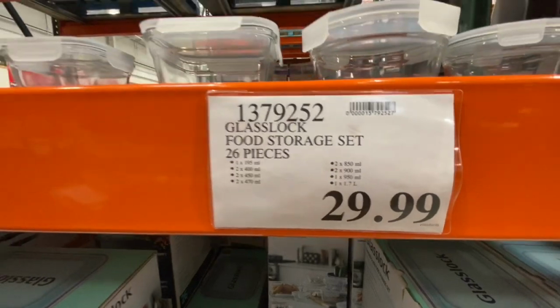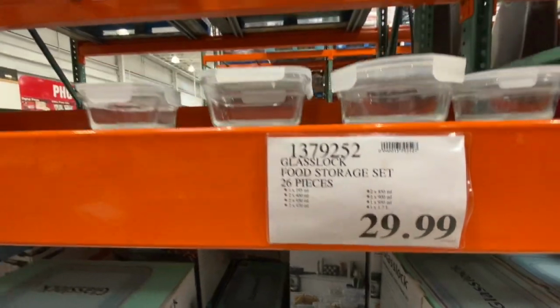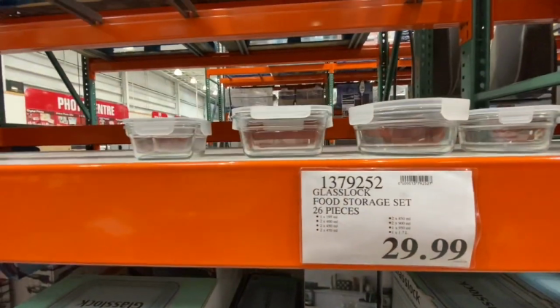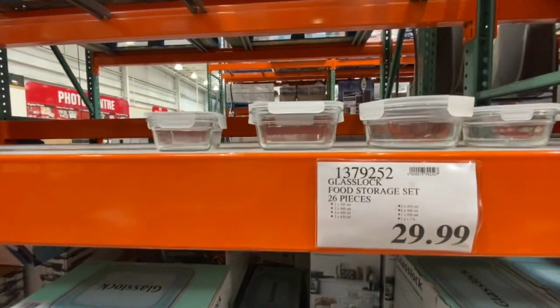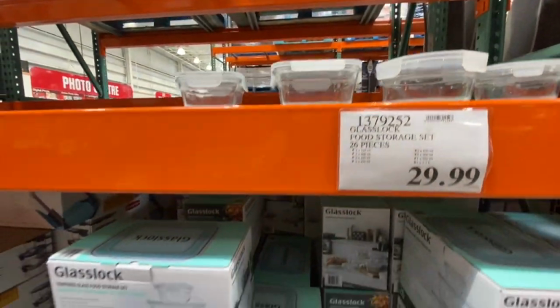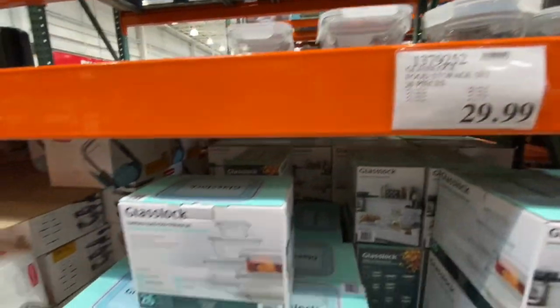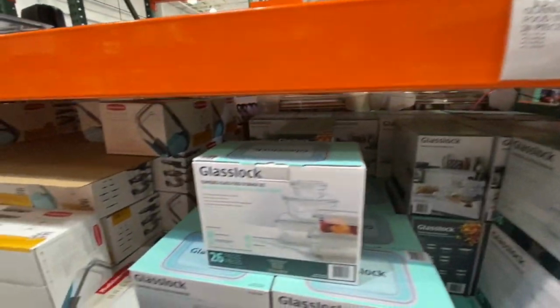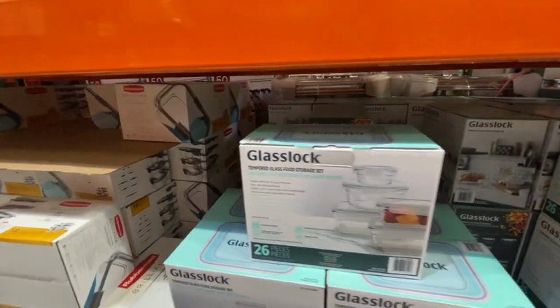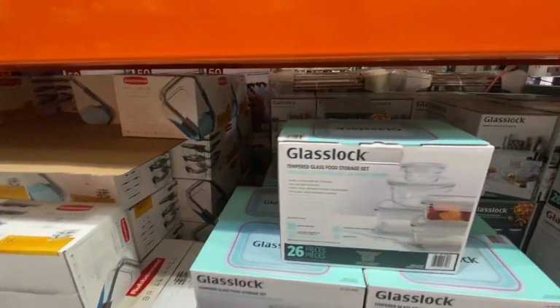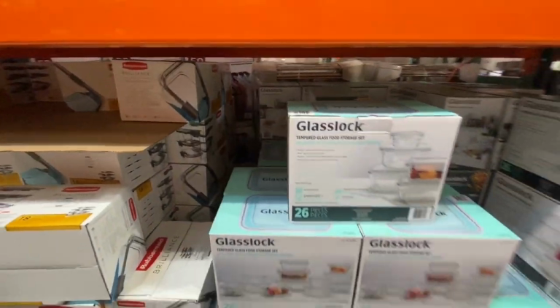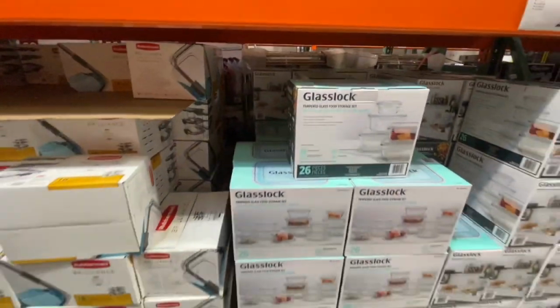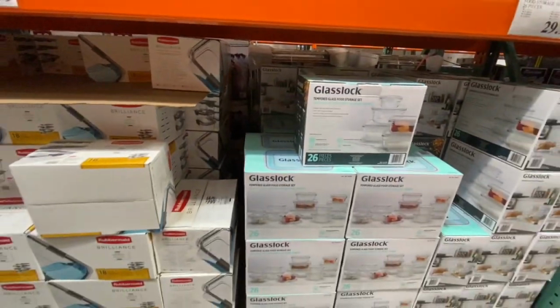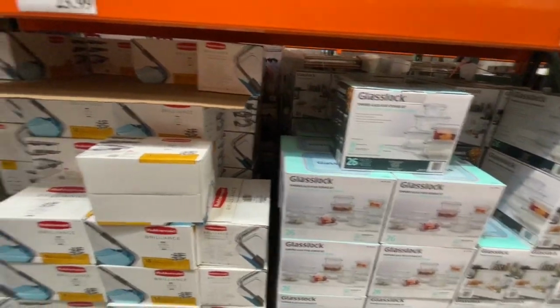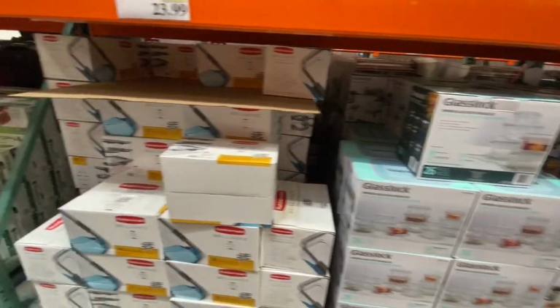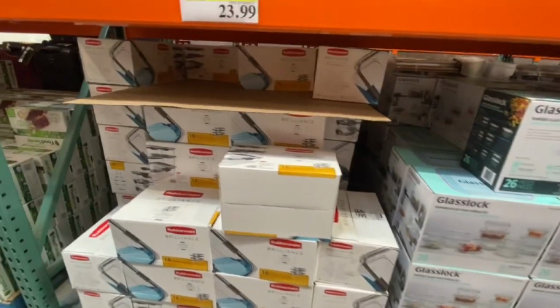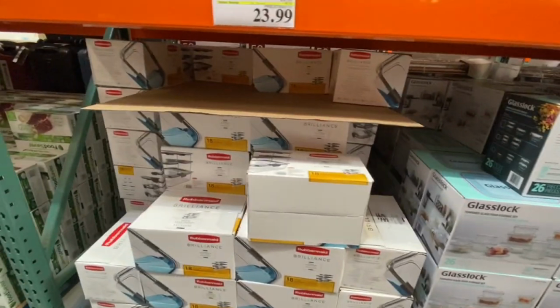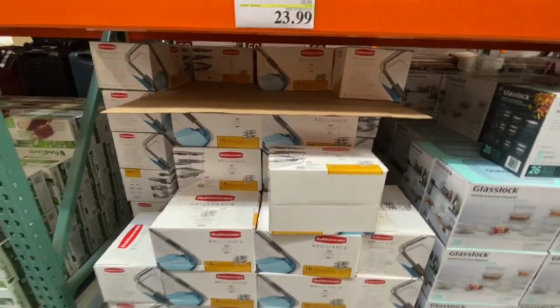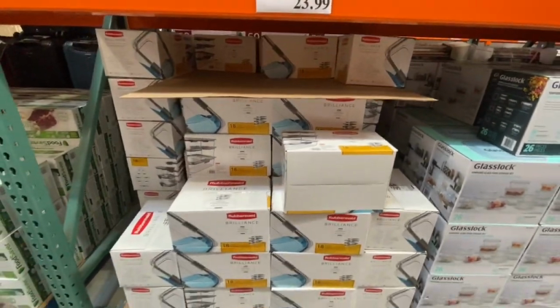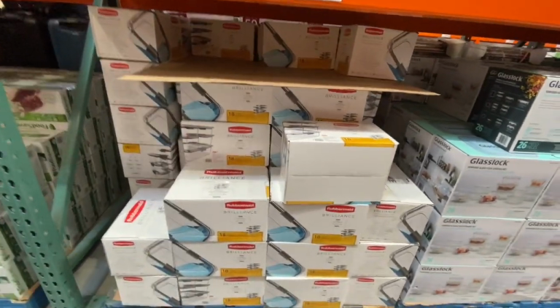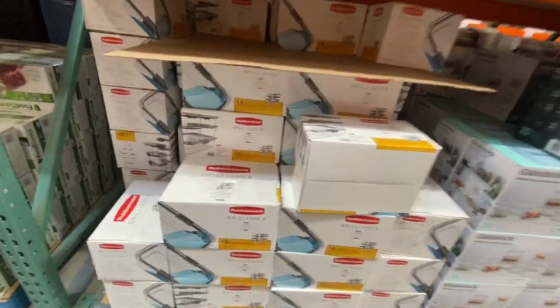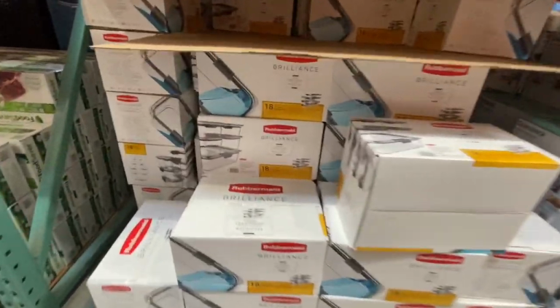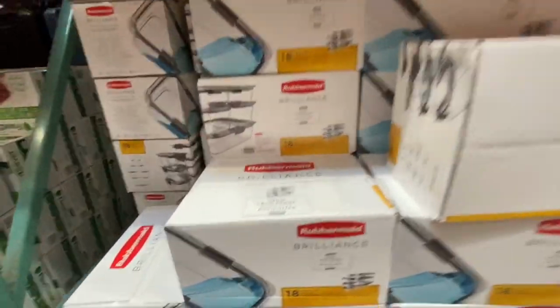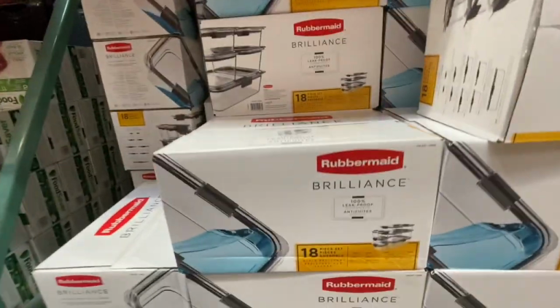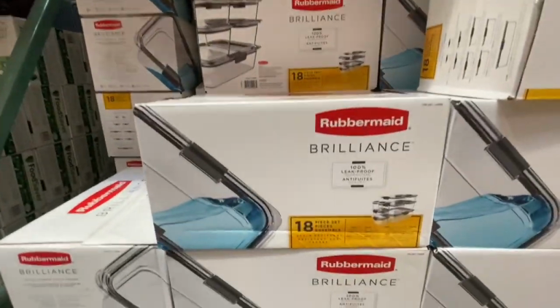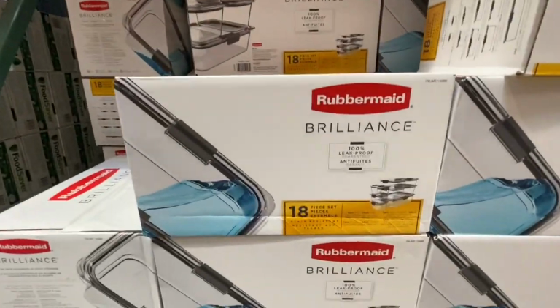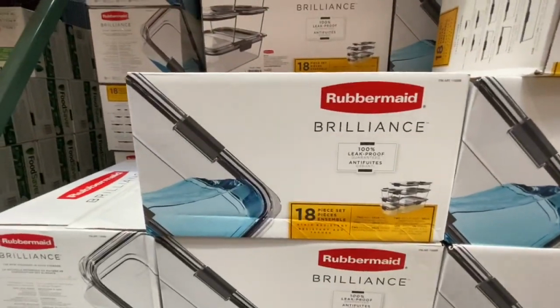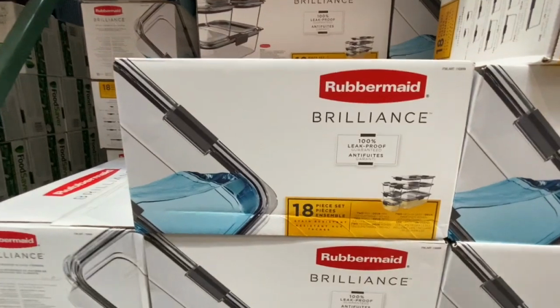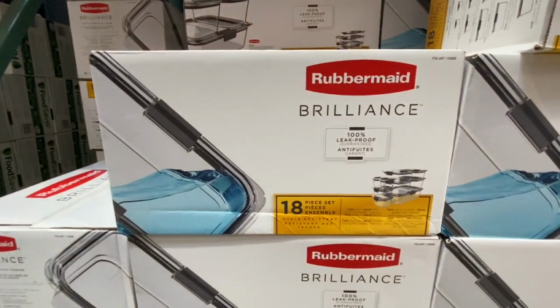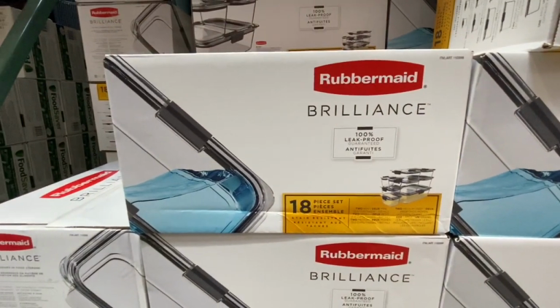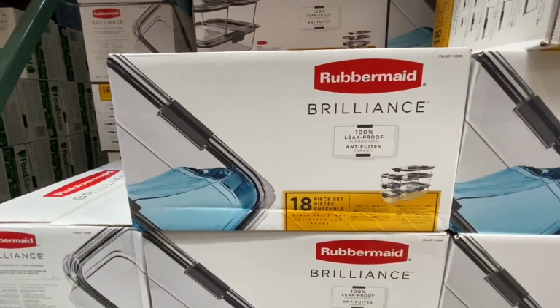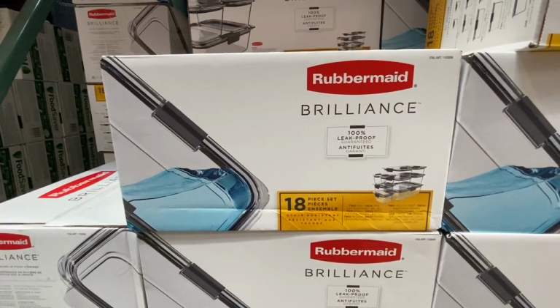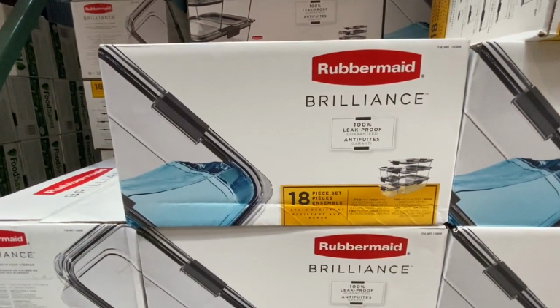The Glass Lock food storage set — 26 pieces — was 29.99, showing all the different sizes you get.